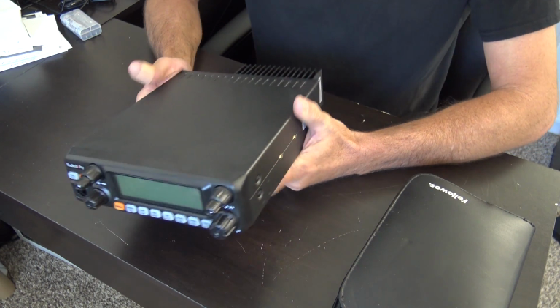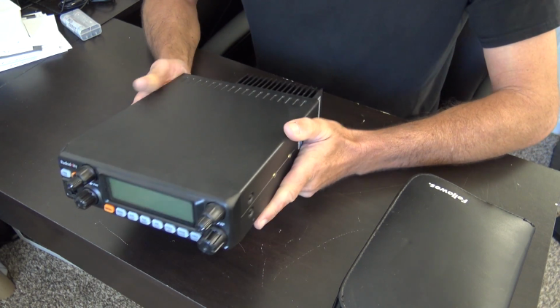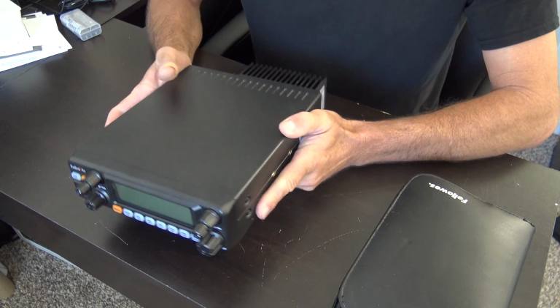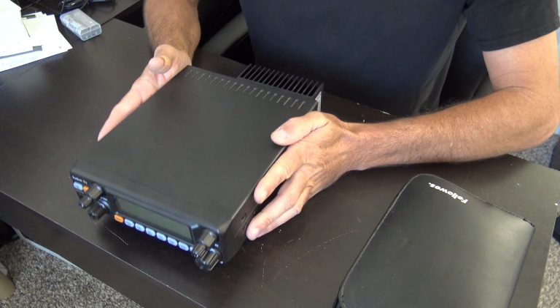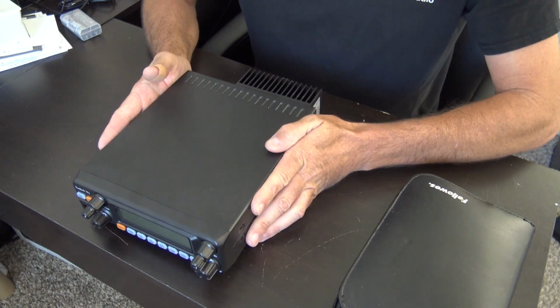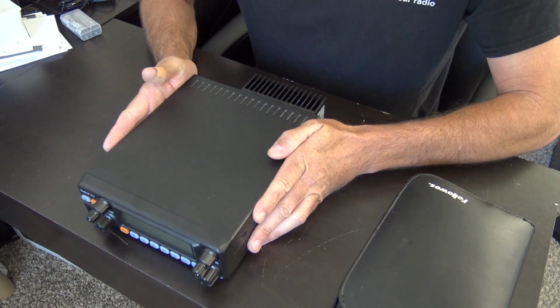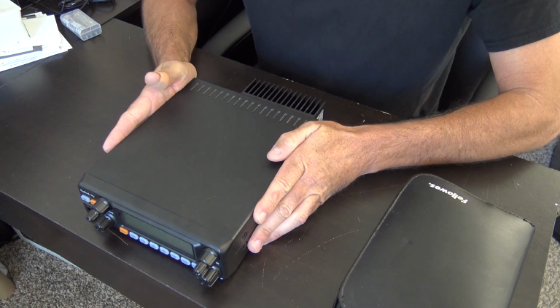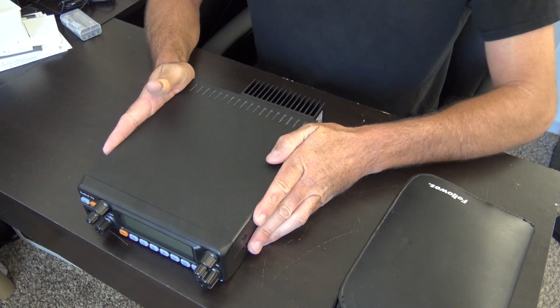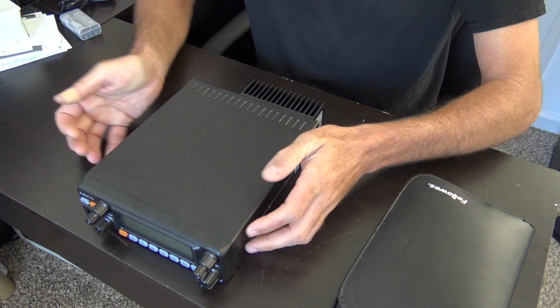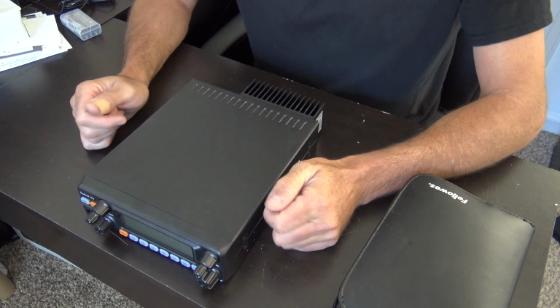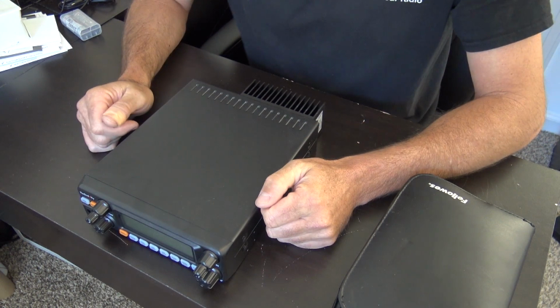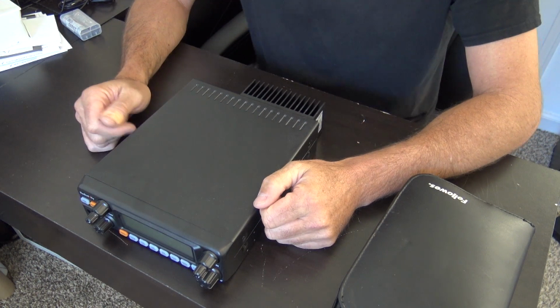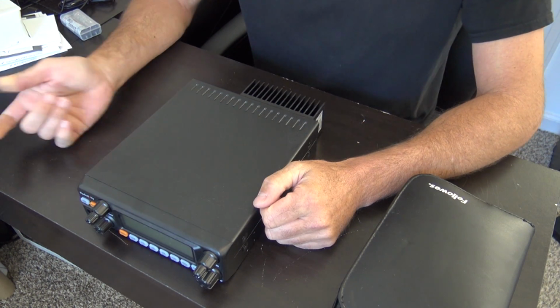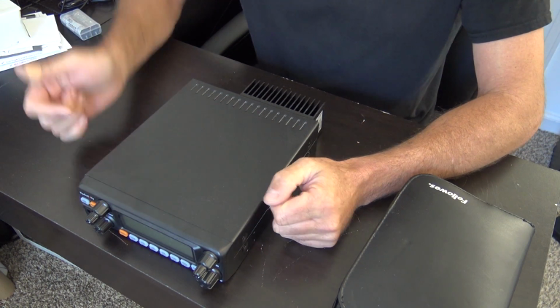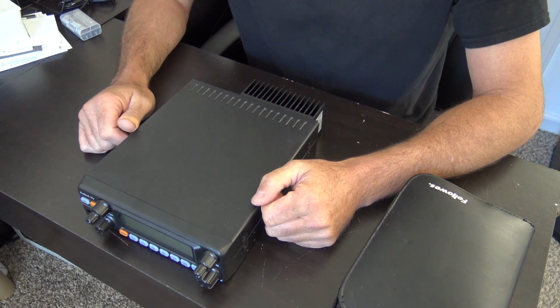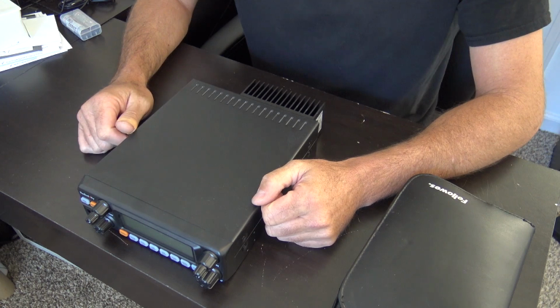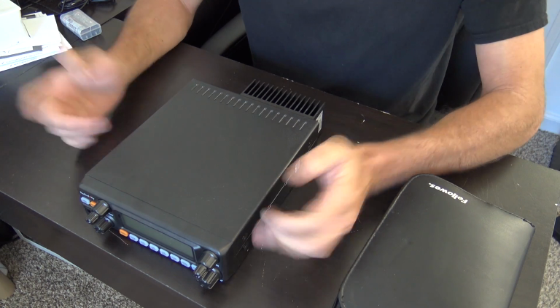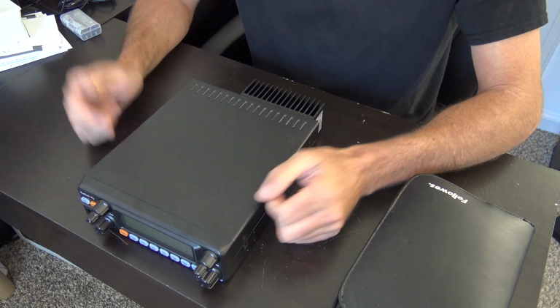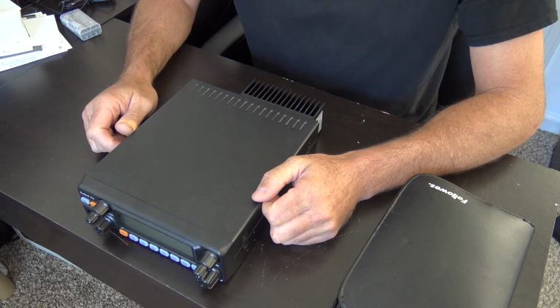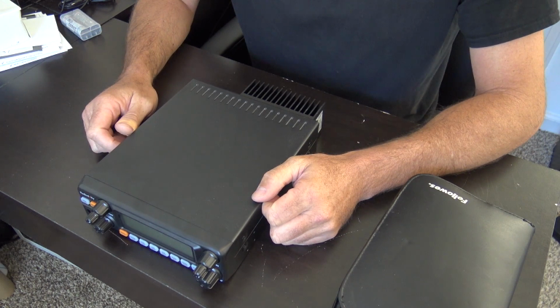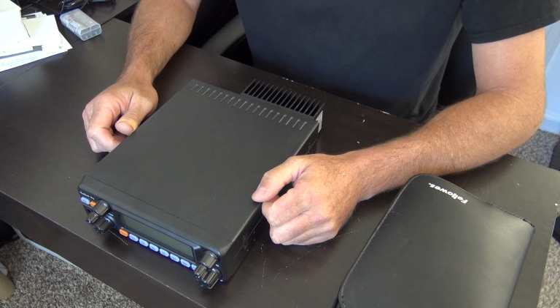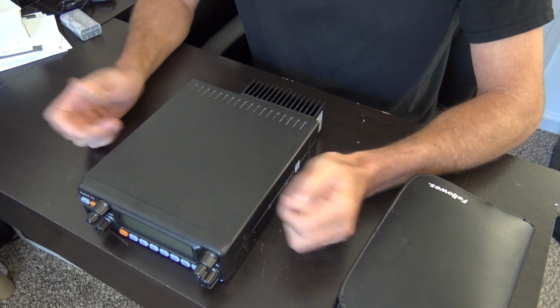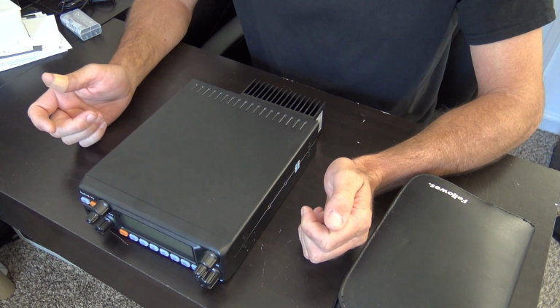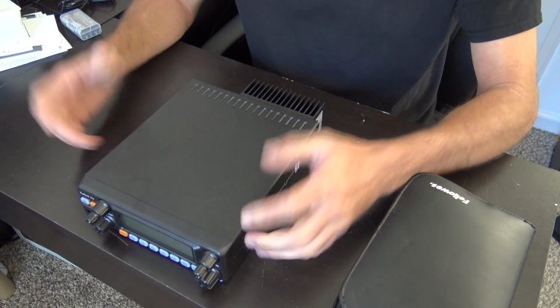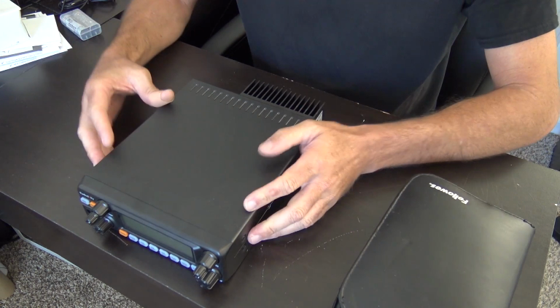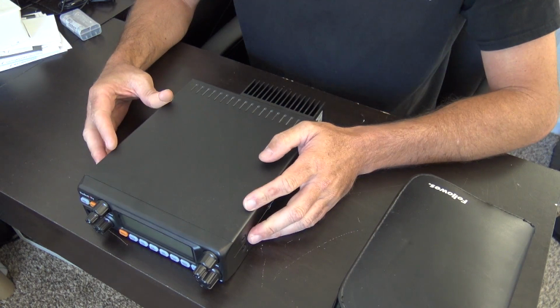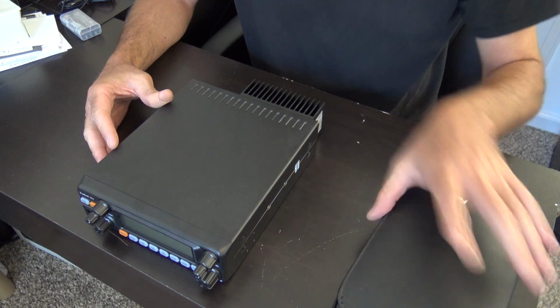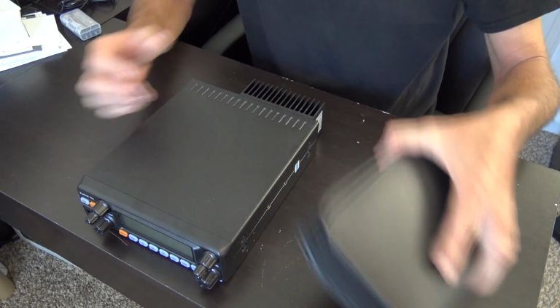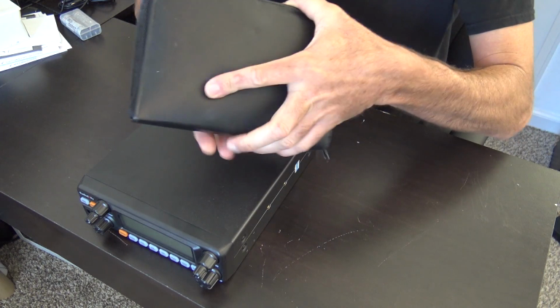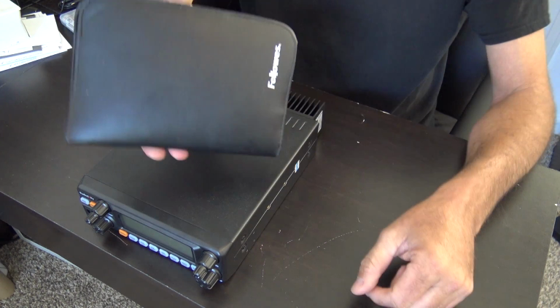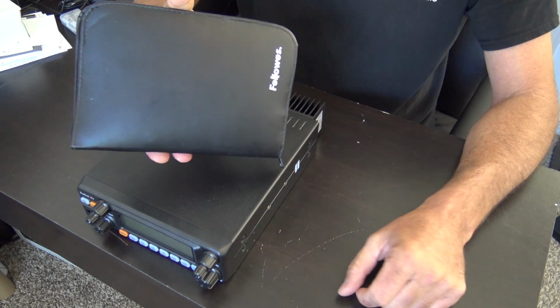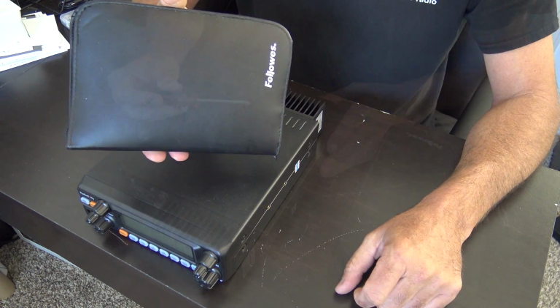I kind of got tired of working South Africa, Australia, and Europe on 11 meters, so I started going back to 12 — and hey, it's there too. So if you want to get on the air, grab a radio like this, make sure you have your kit, and let's get started.